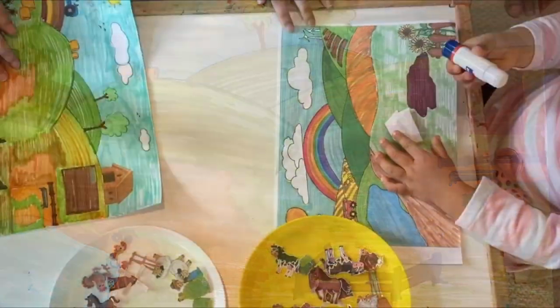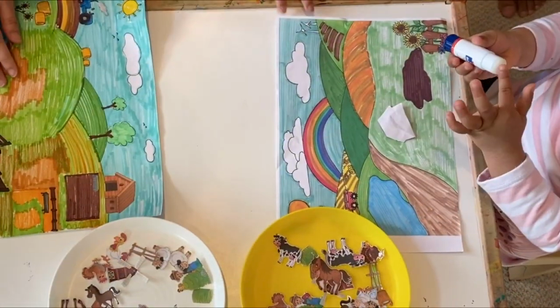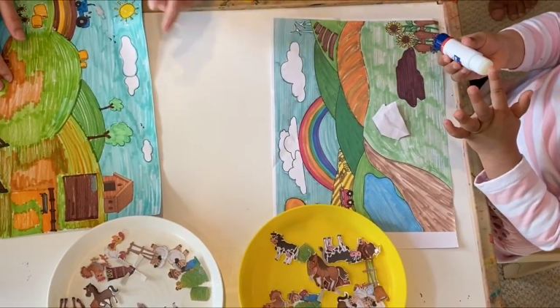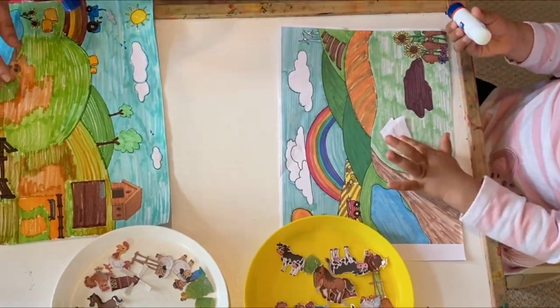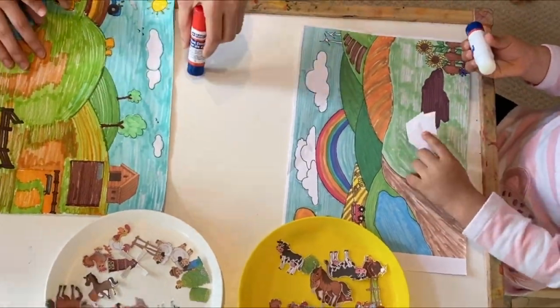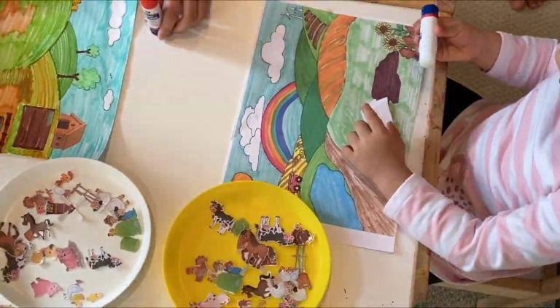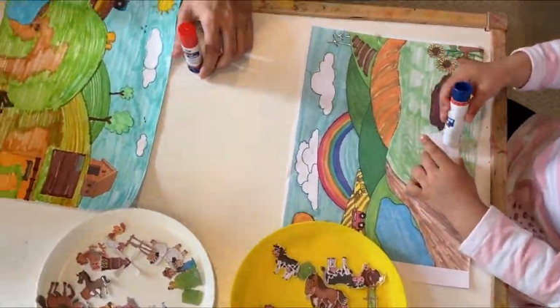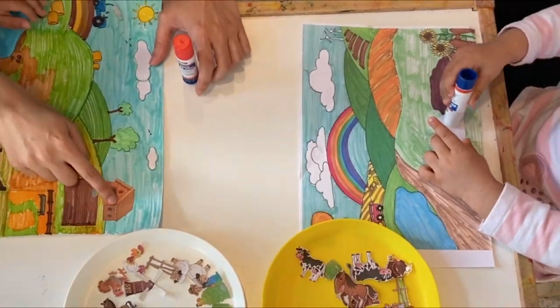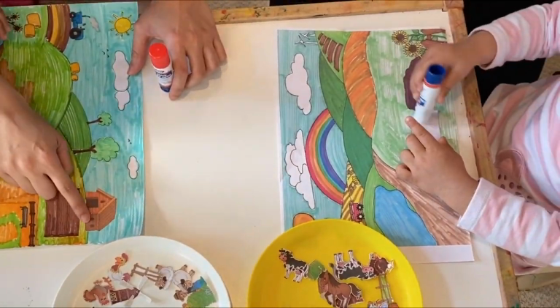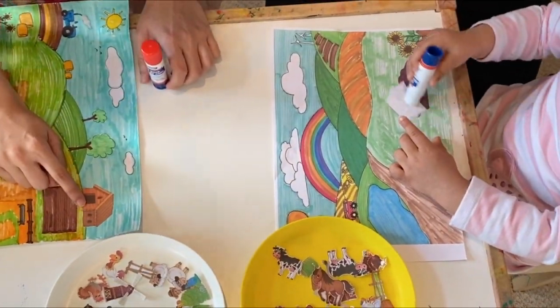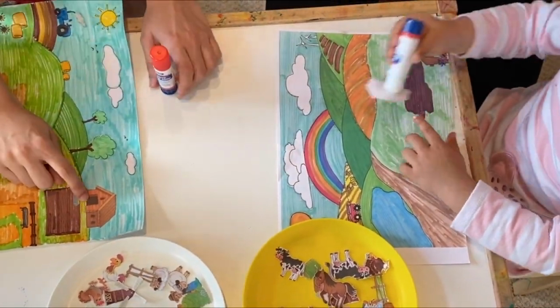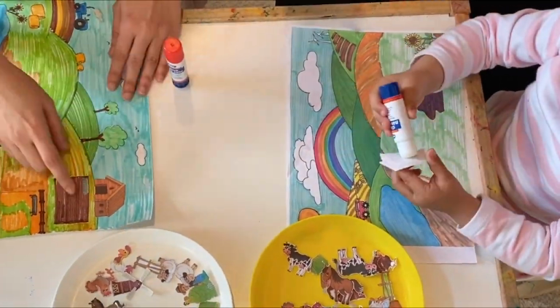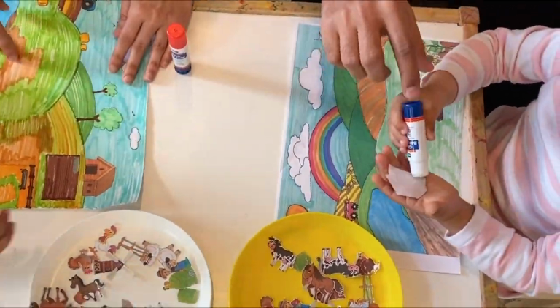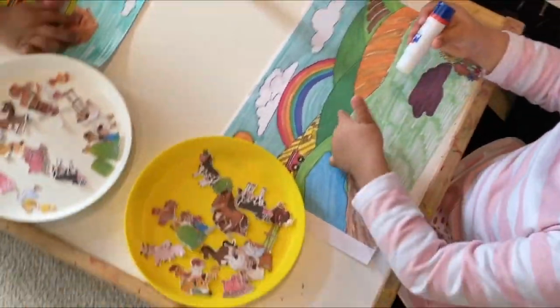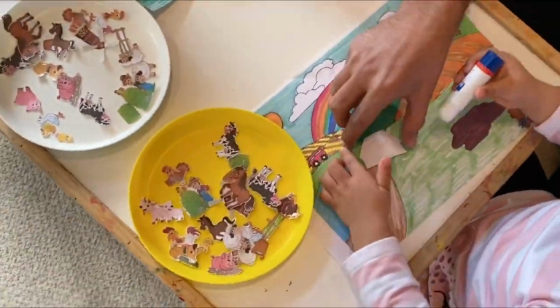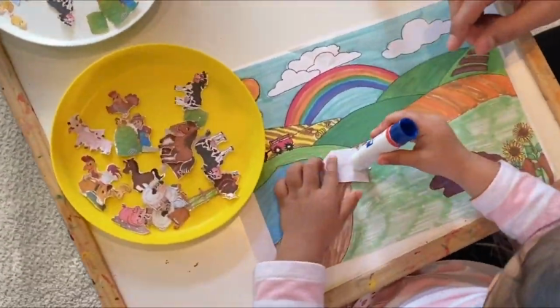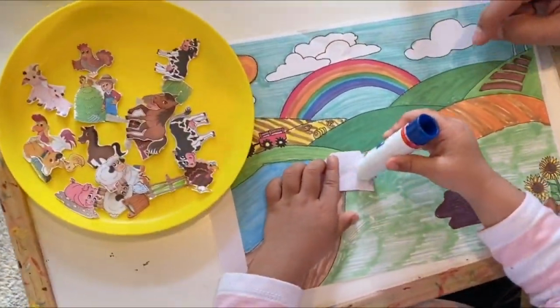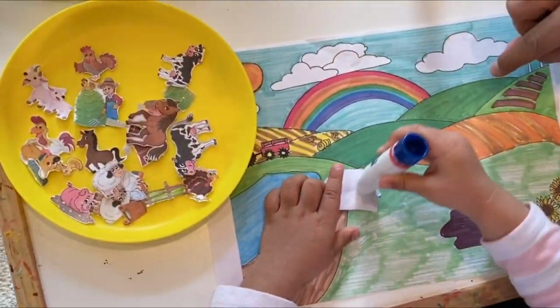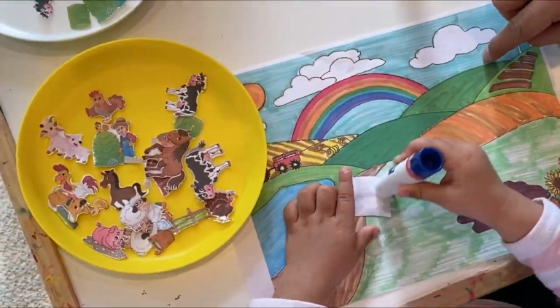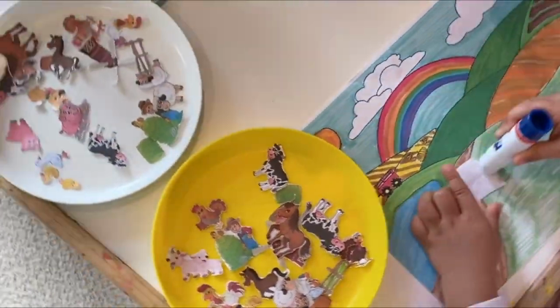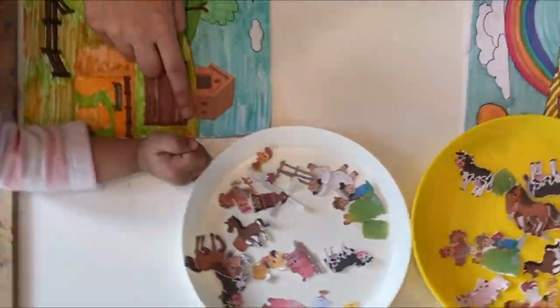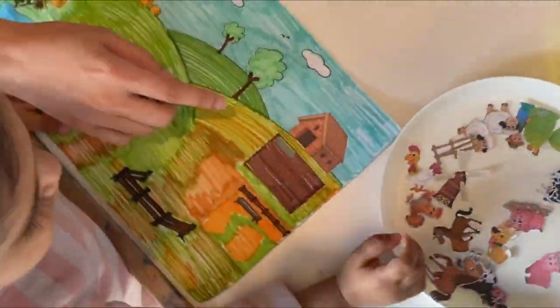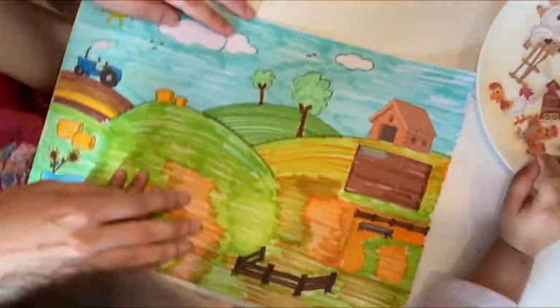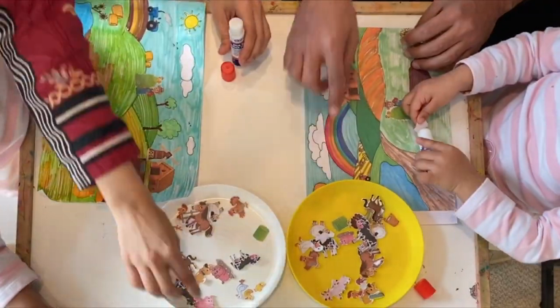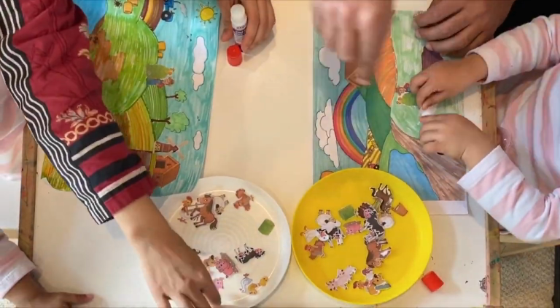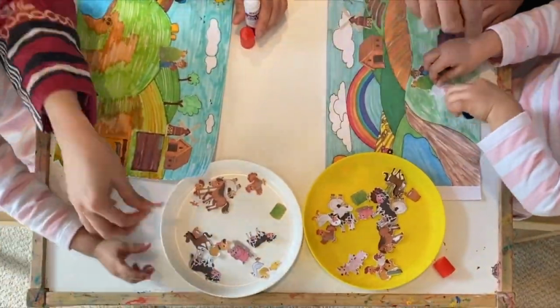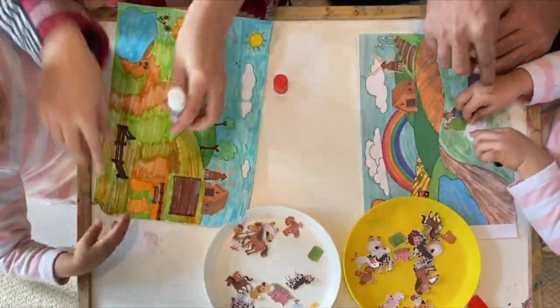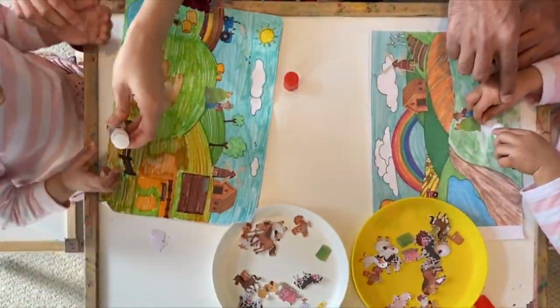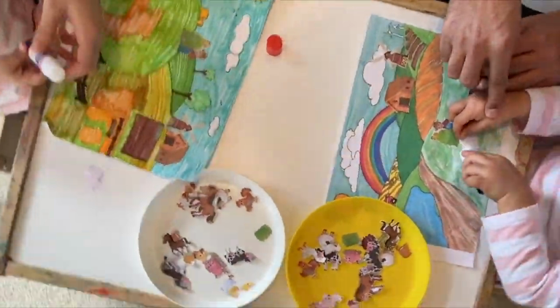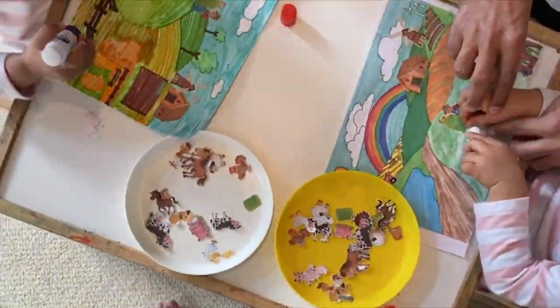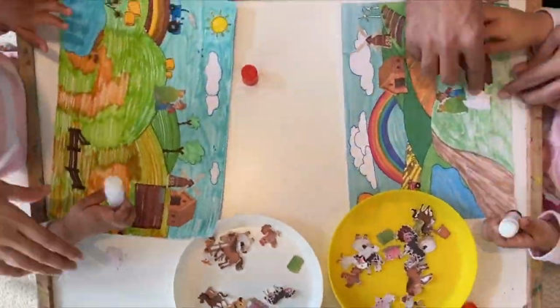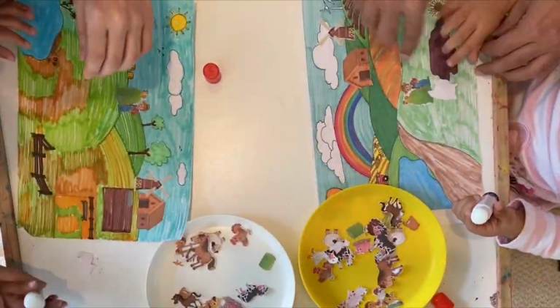Now let's start creating our farm. To make it more interesting, you can sing Old McDonald Had a Farm as you go, or you can simply narrate a story and ask your children to identify the animals.